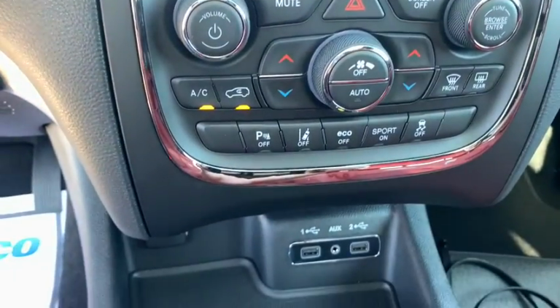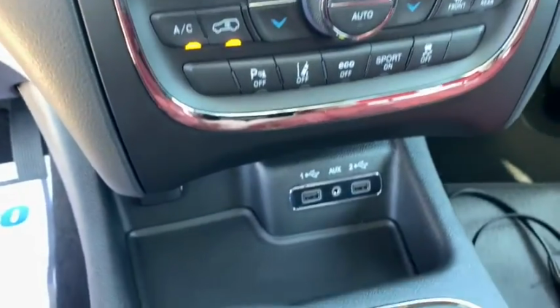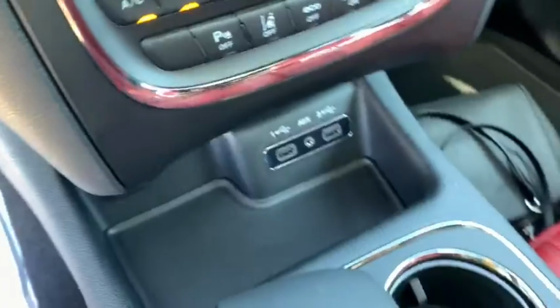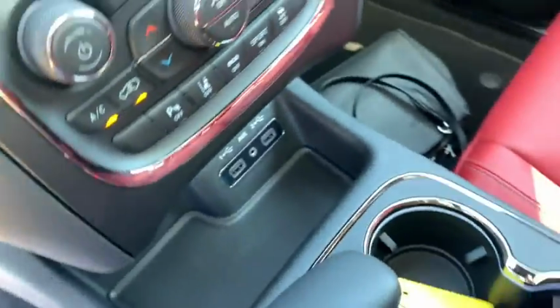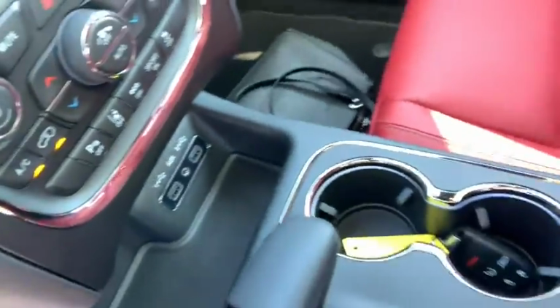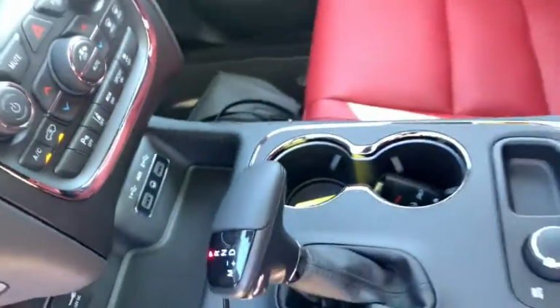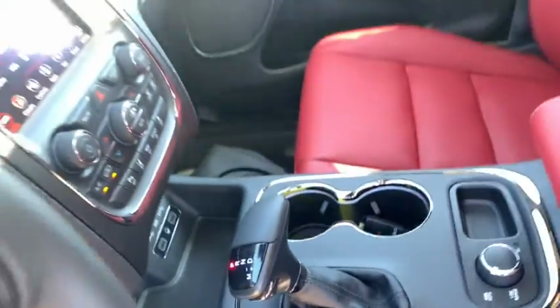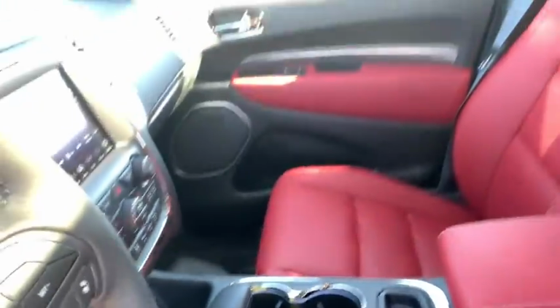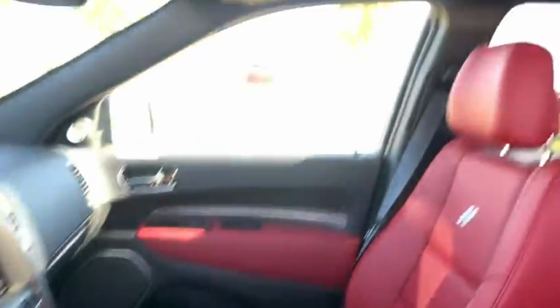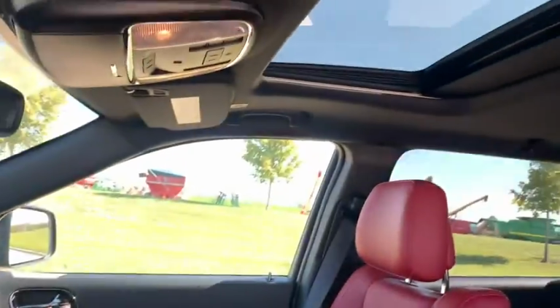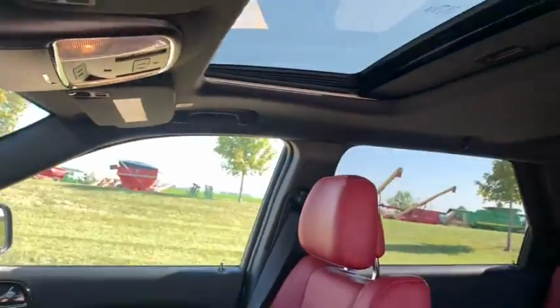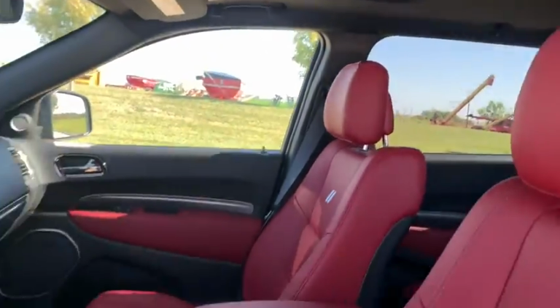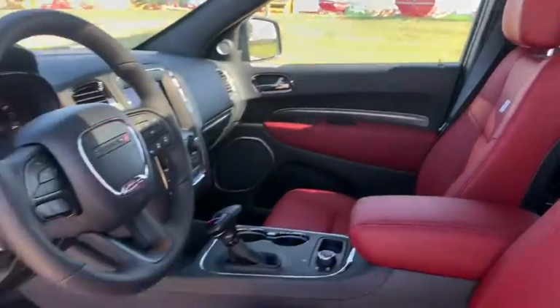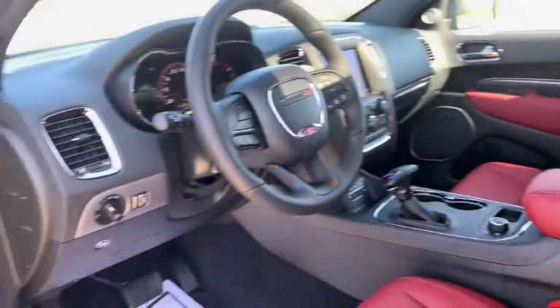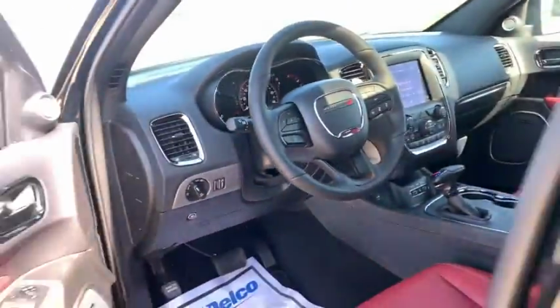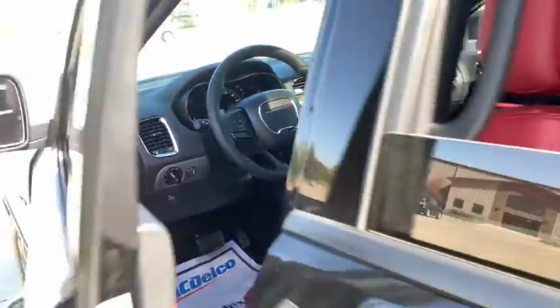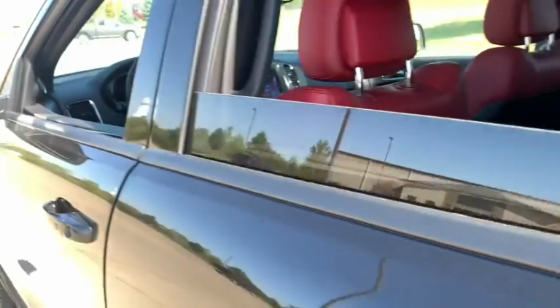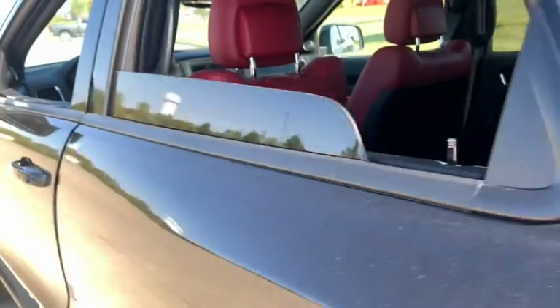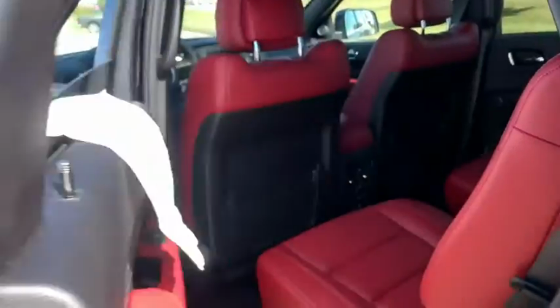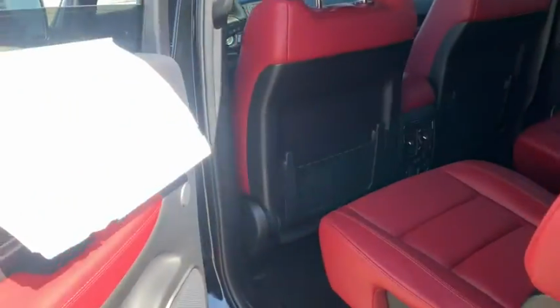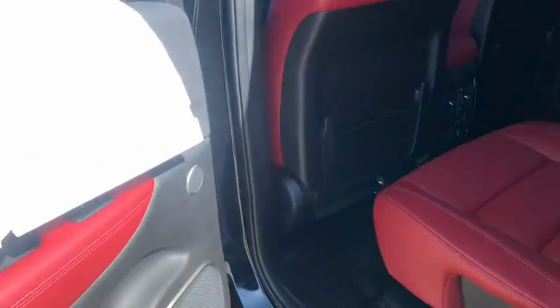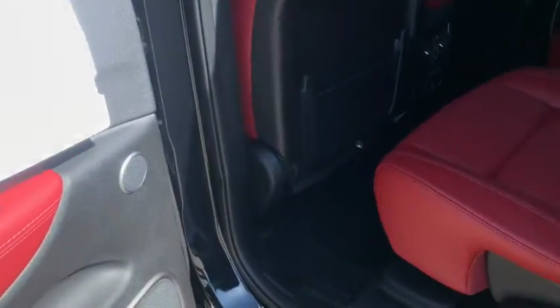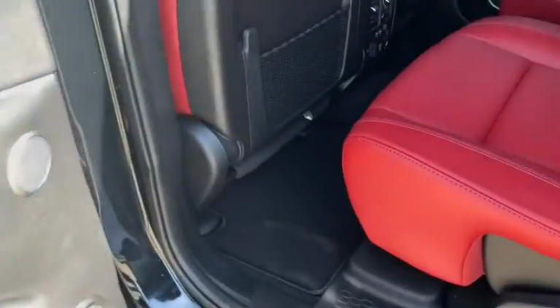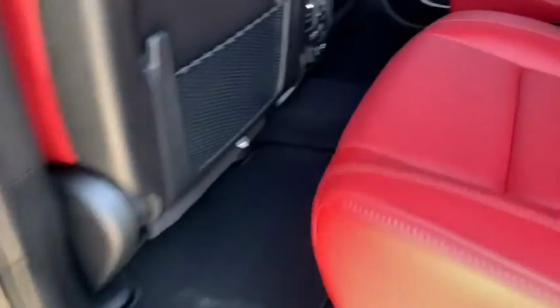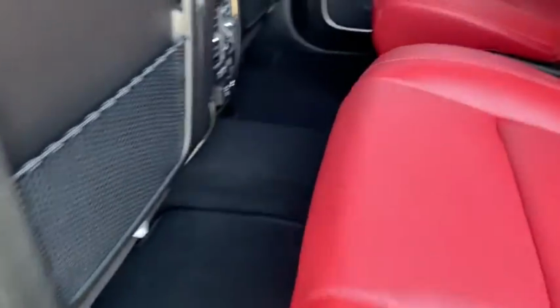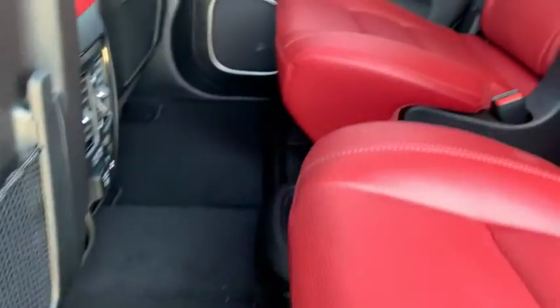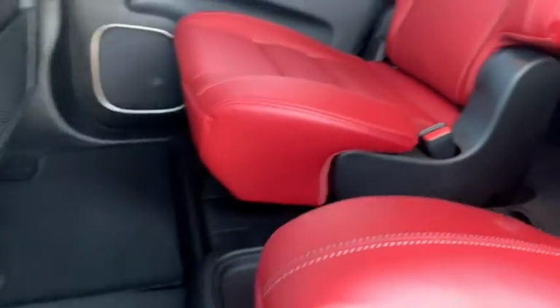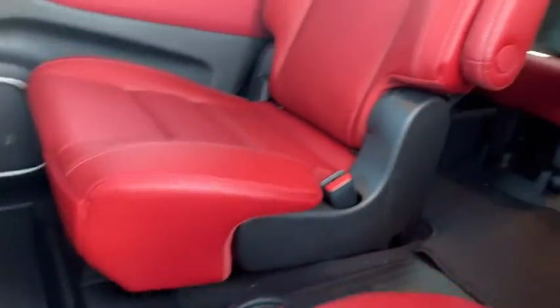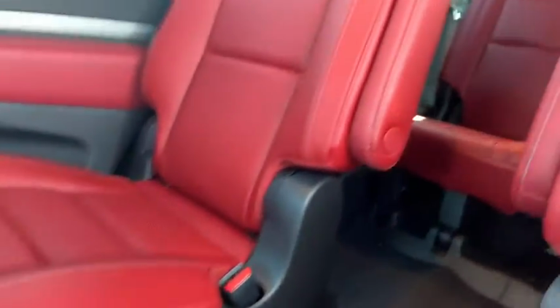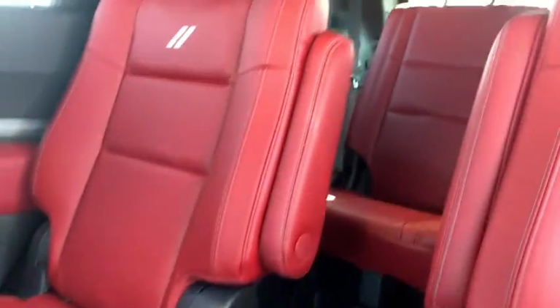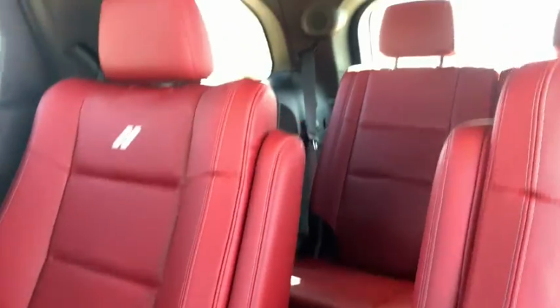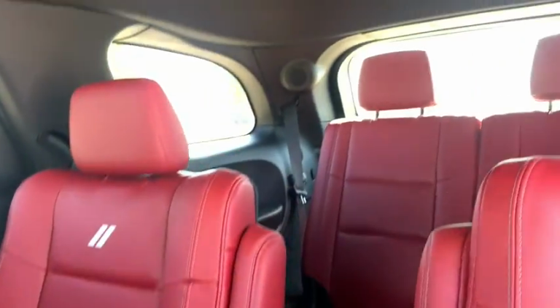Rear window defroster, electronic stability control, fog lights, compass, heated front seats, security system, heated steering wheel. If affordable style and reliability are what you're looking for,